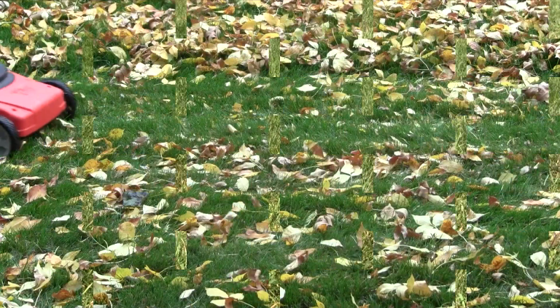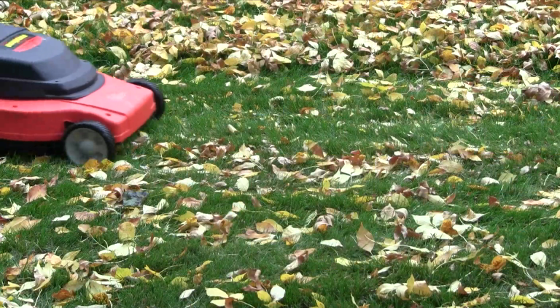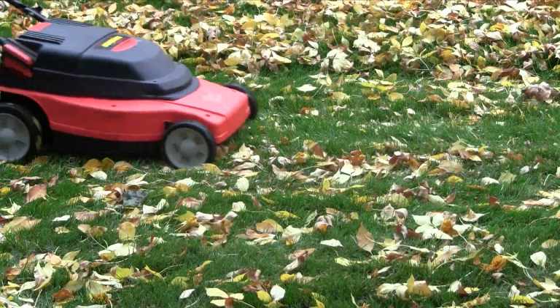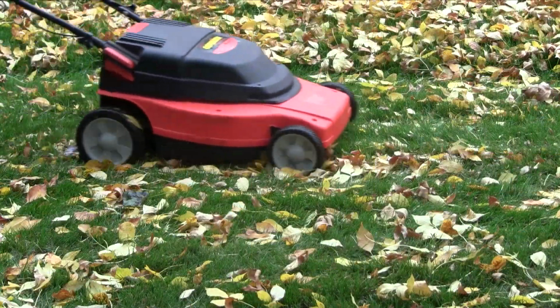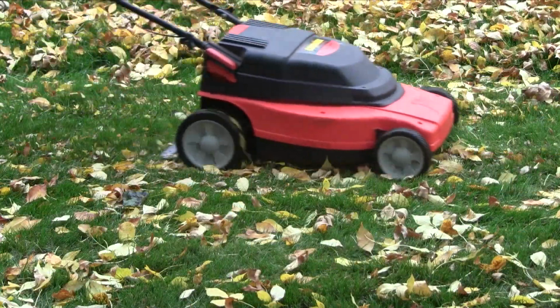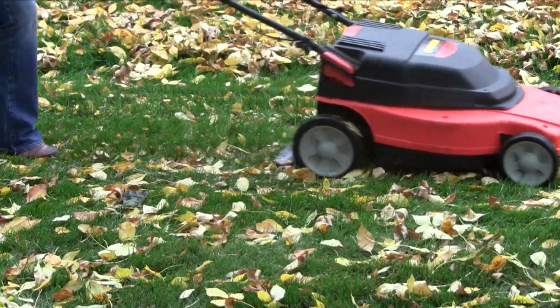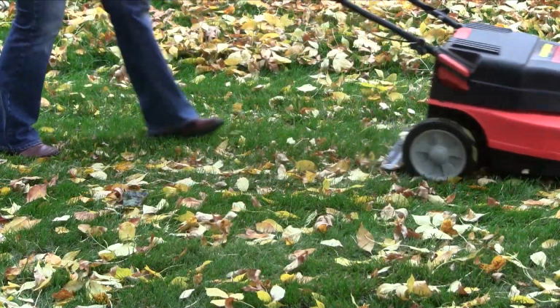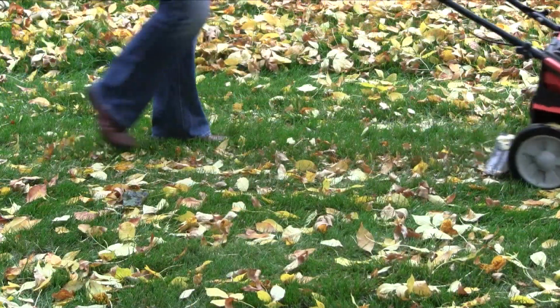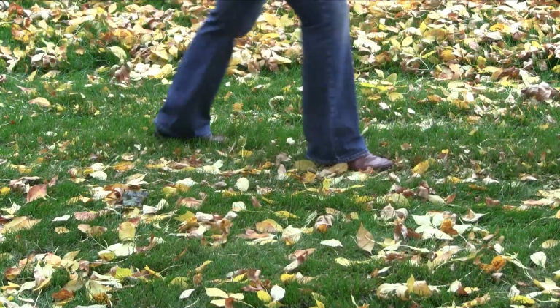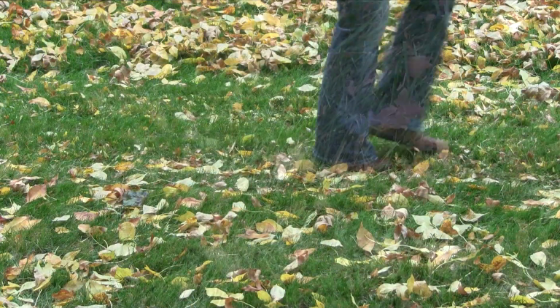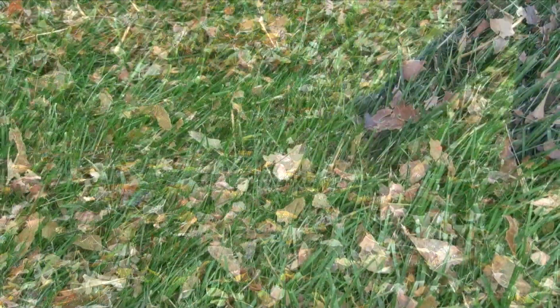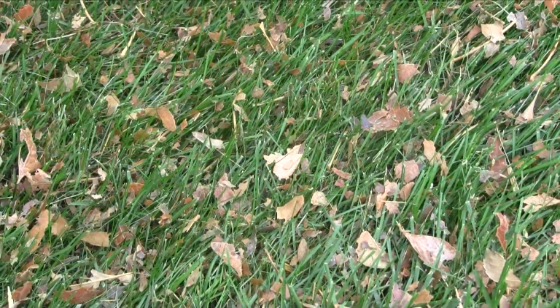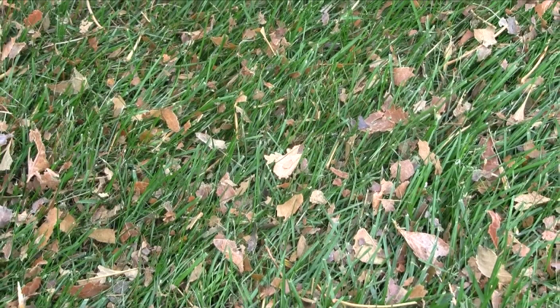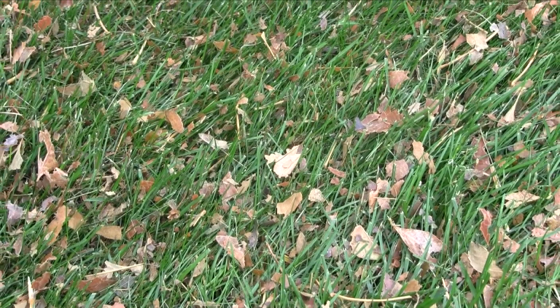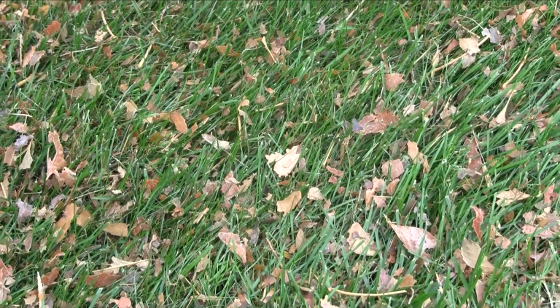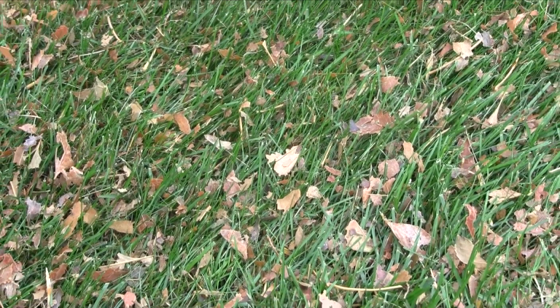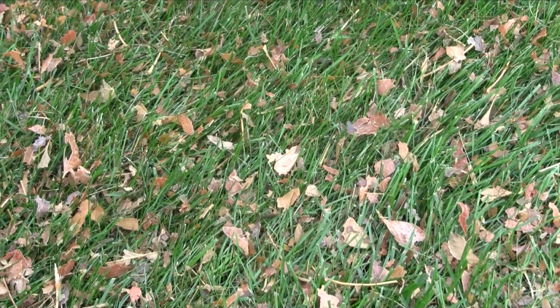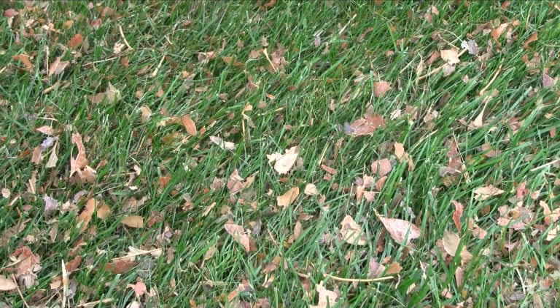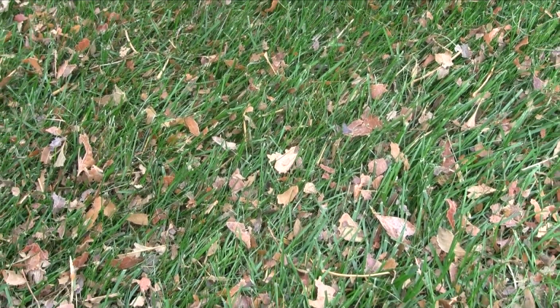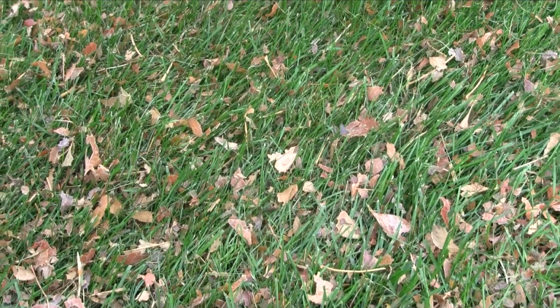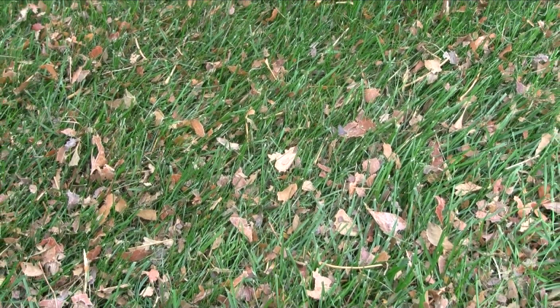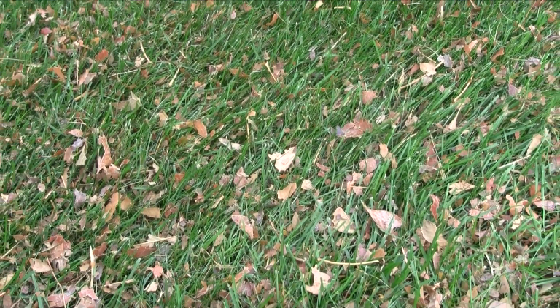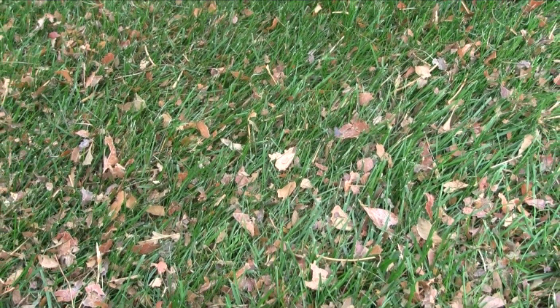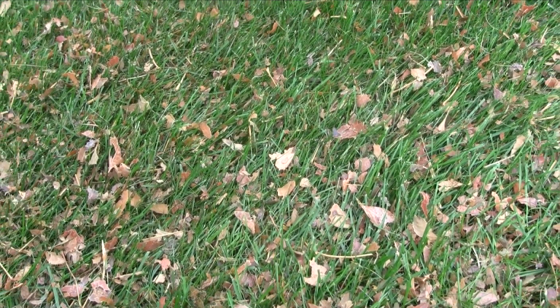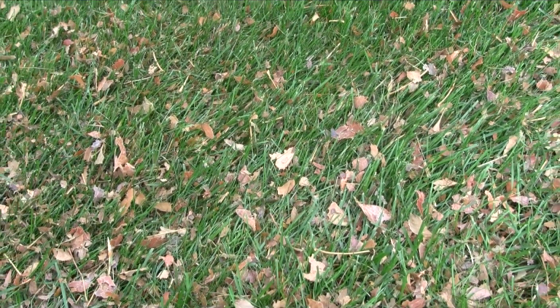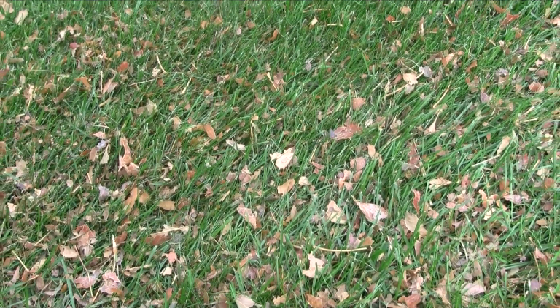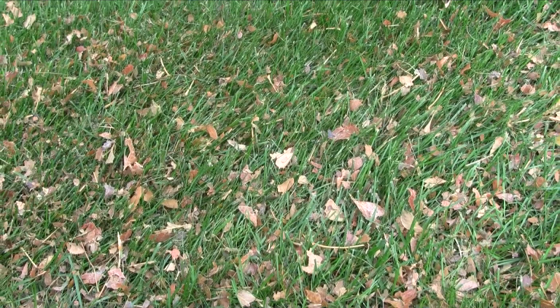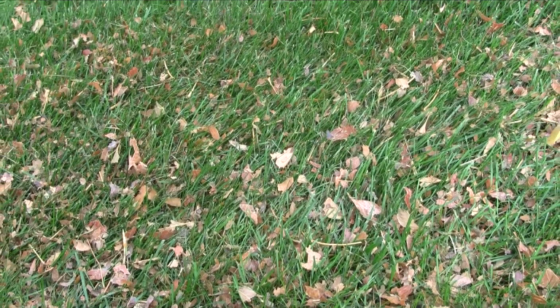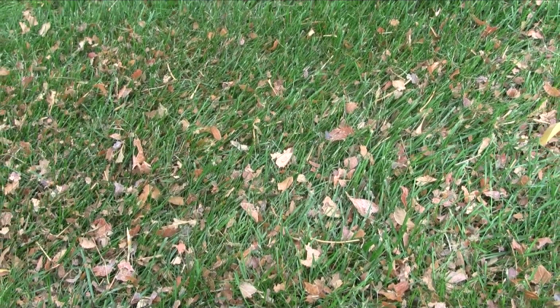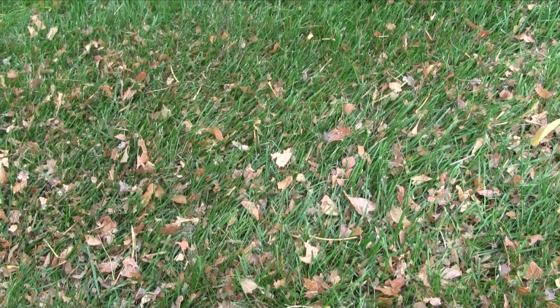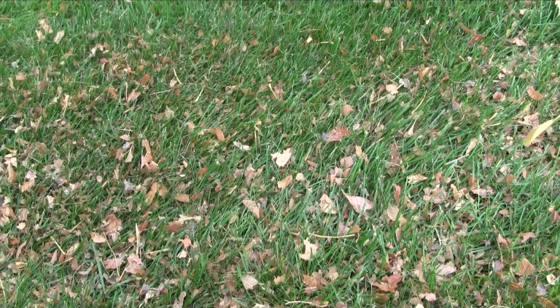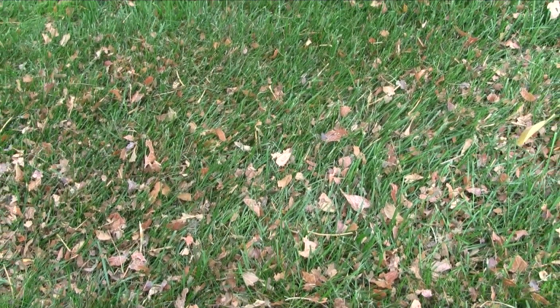Use your mower to shred leaves into a valuable soil amendment. Leave some on your lawn to add organic matter and nutrients to the soil. As long as you can see the grass blades through the shredded leaves, your lawn will be fine.